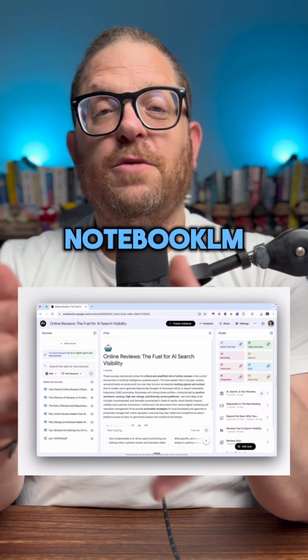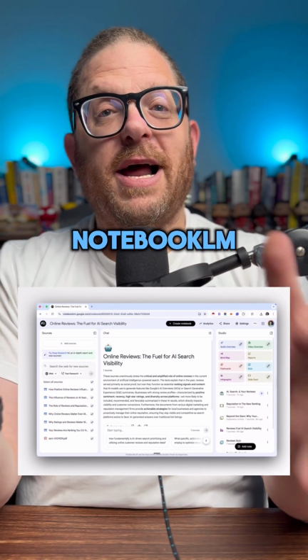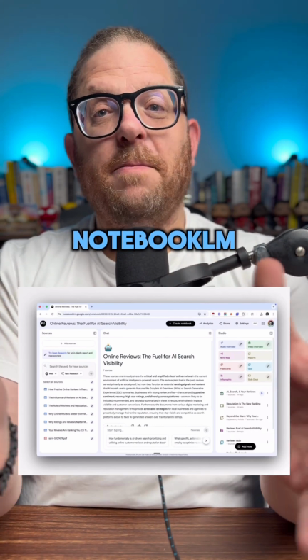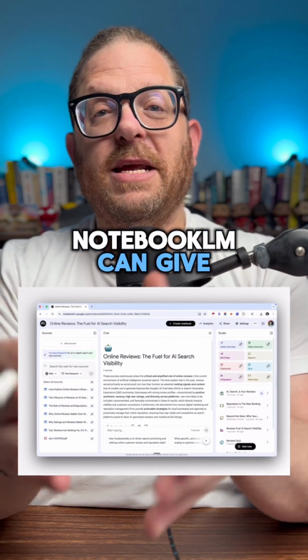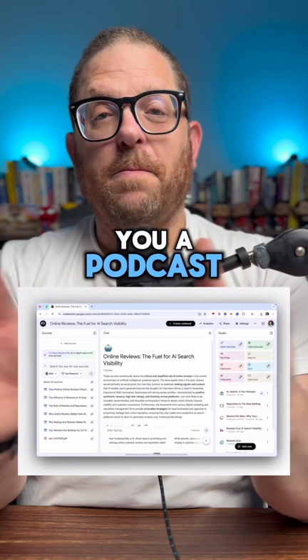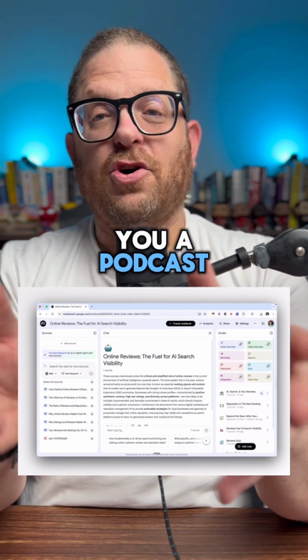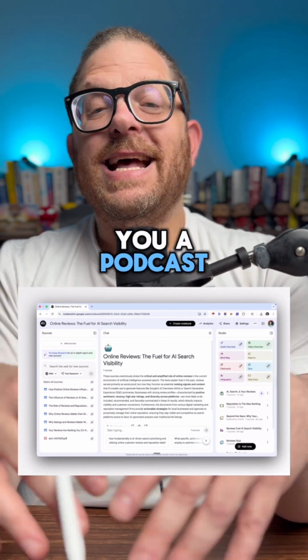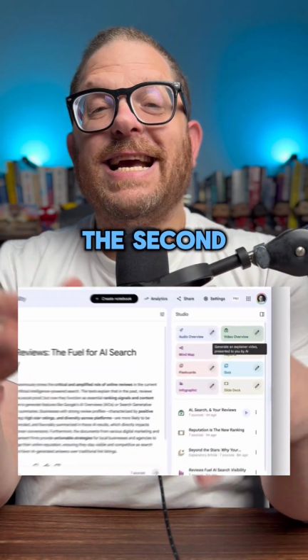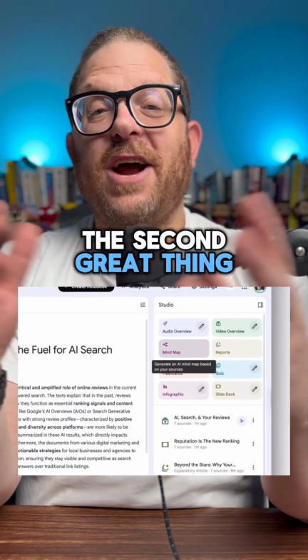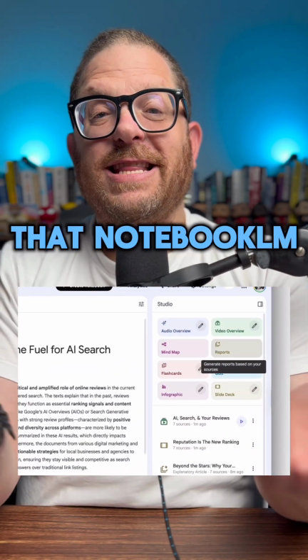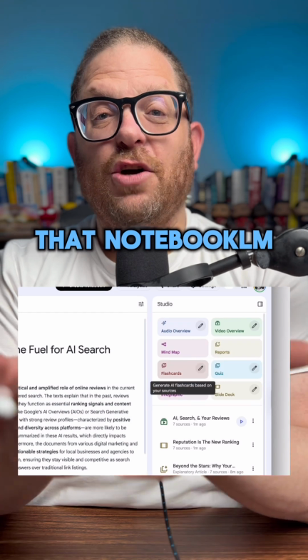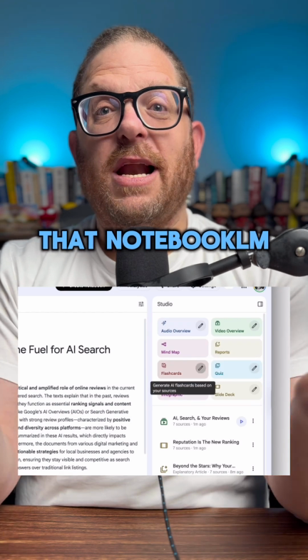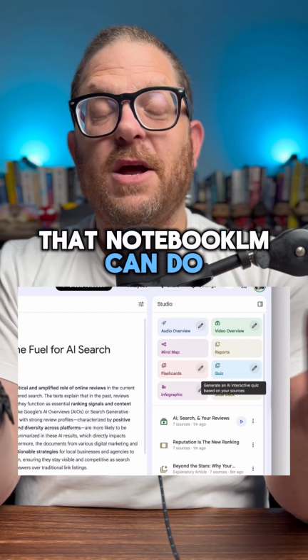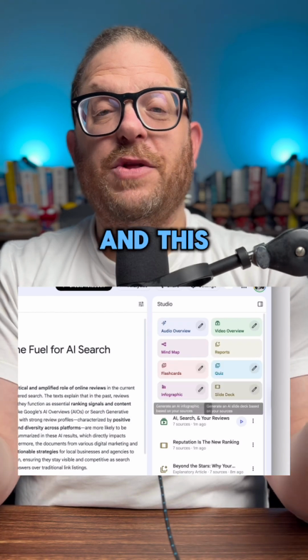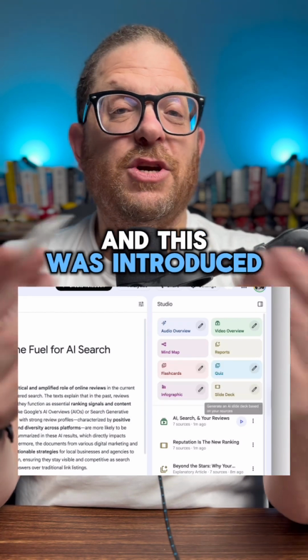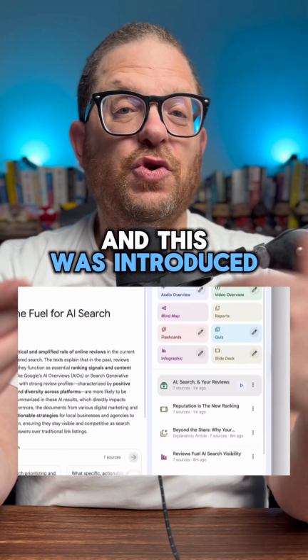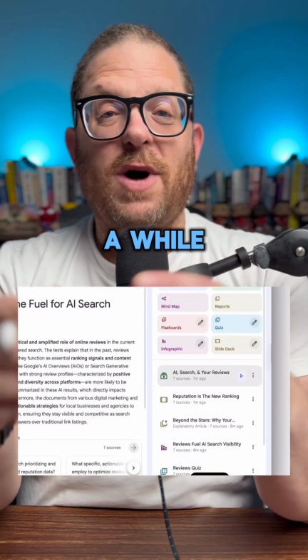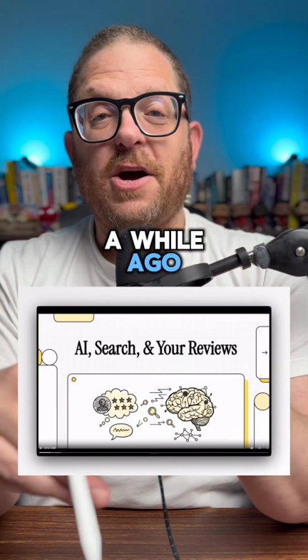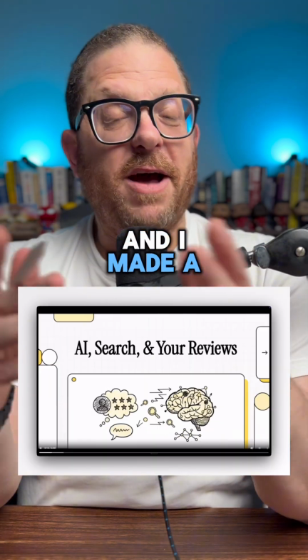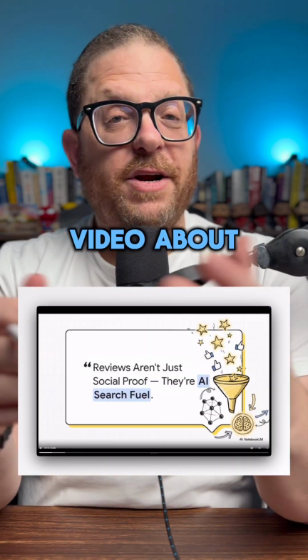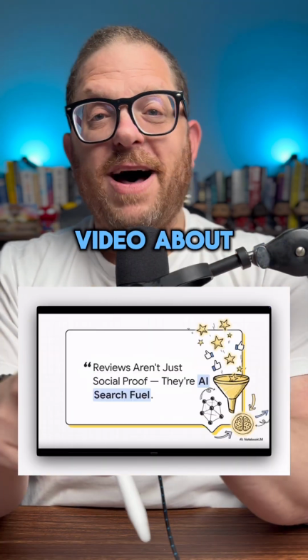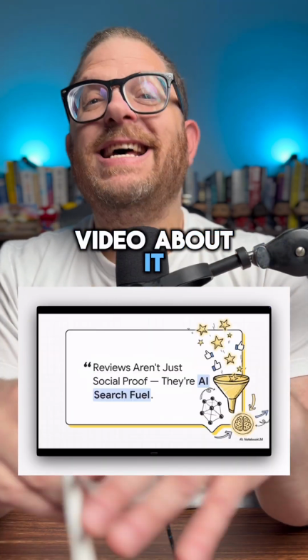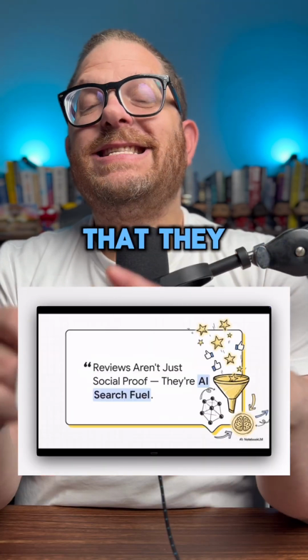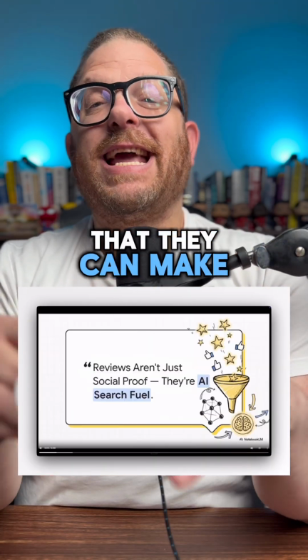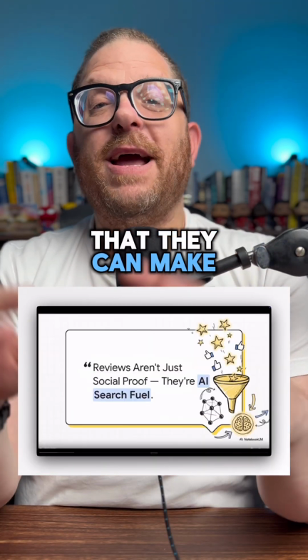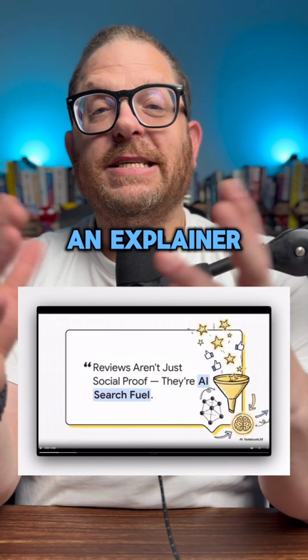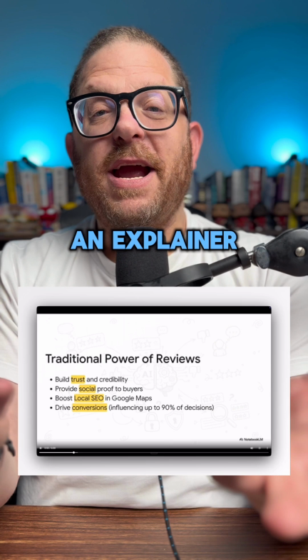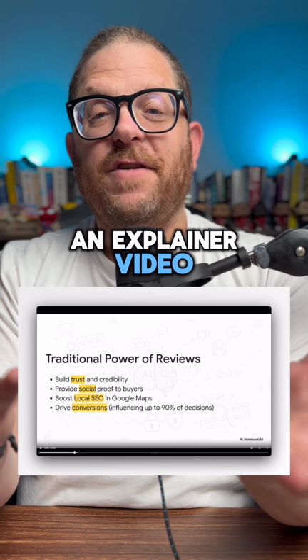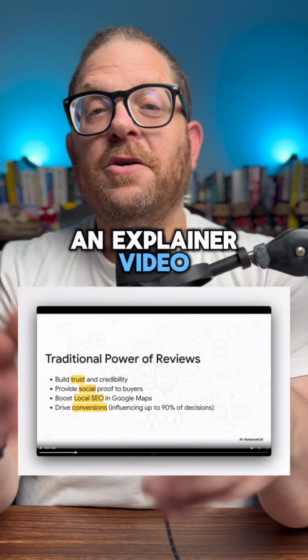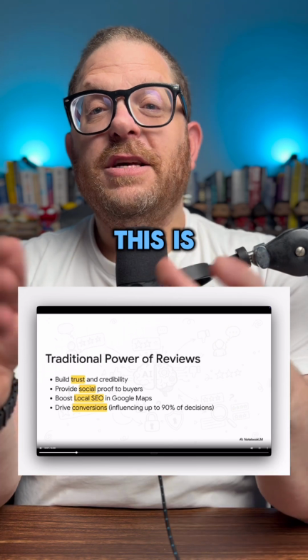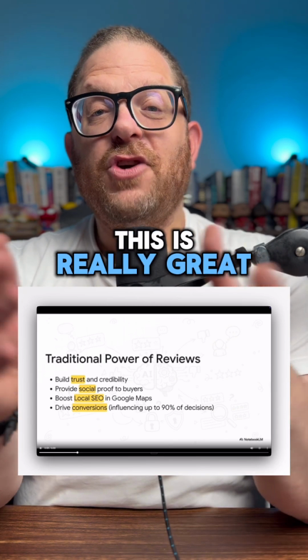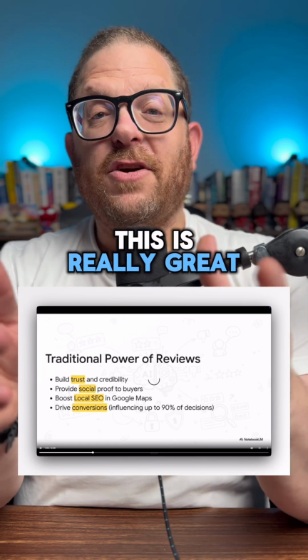Notebook LM can give you a podcast. The second great thing that Notebook LM can do — and this was introduced a while ago and I made a video about it — is that it can make and explain a video. This is really great.